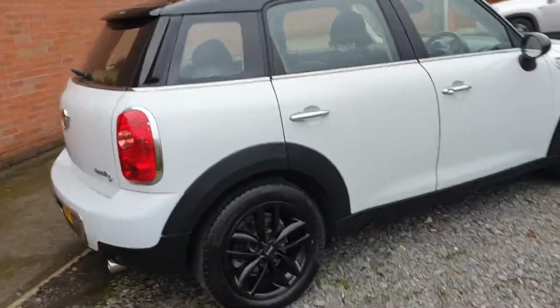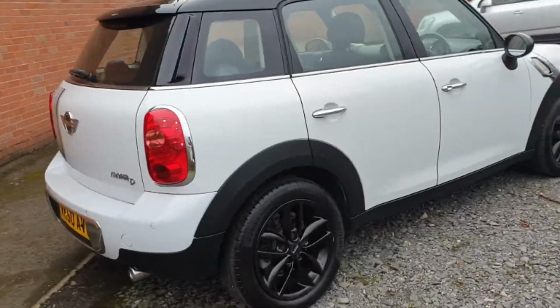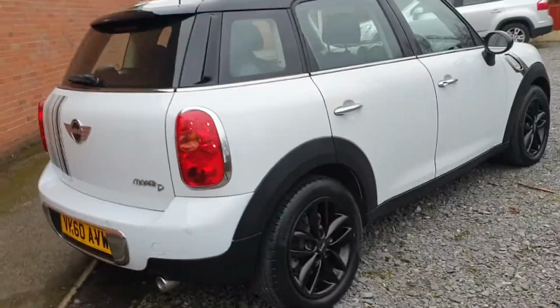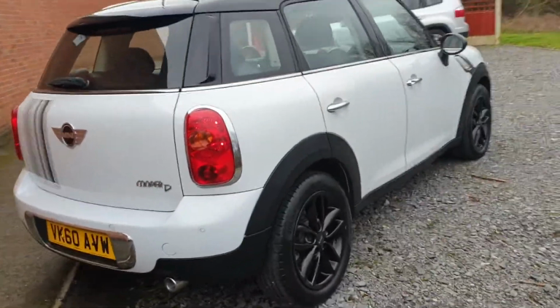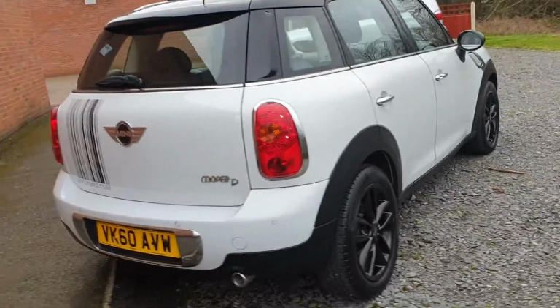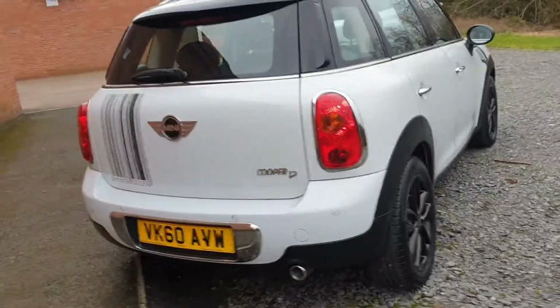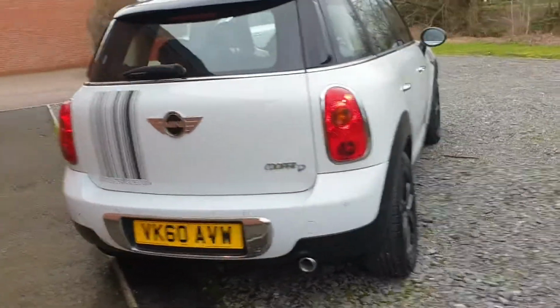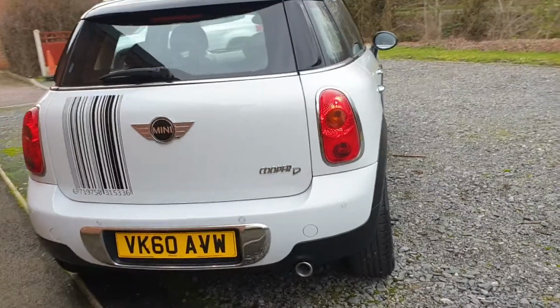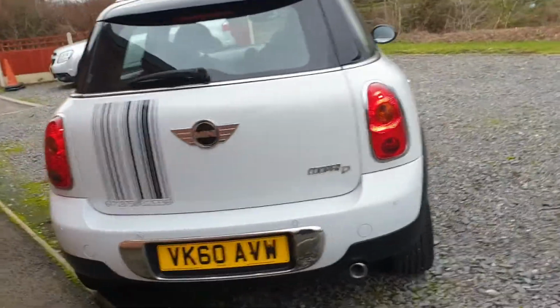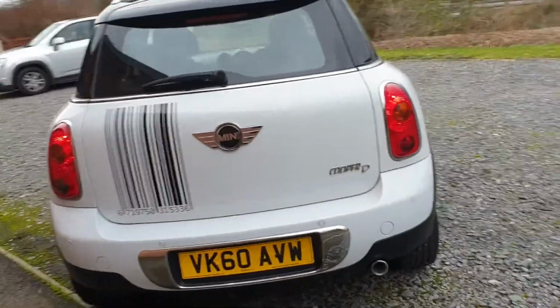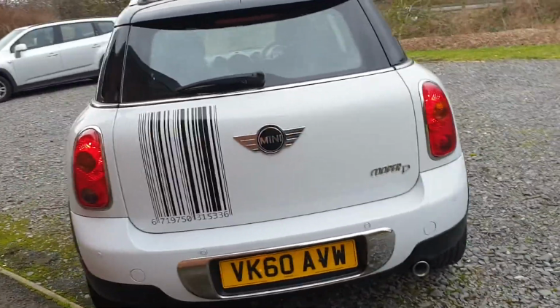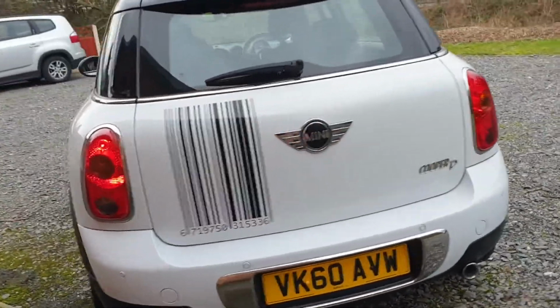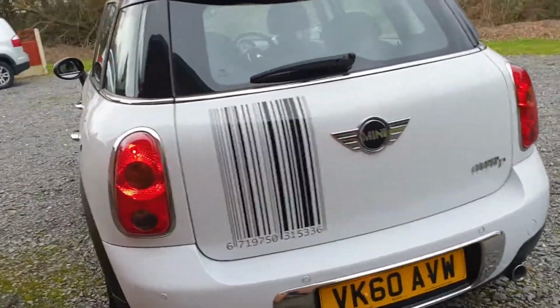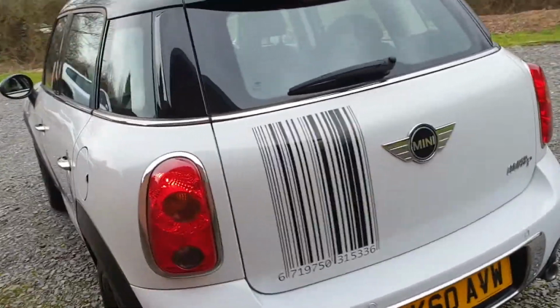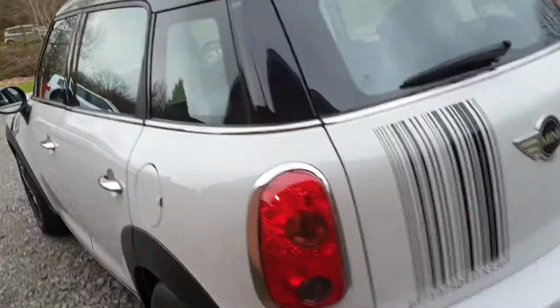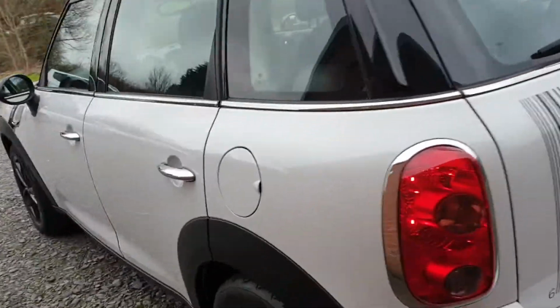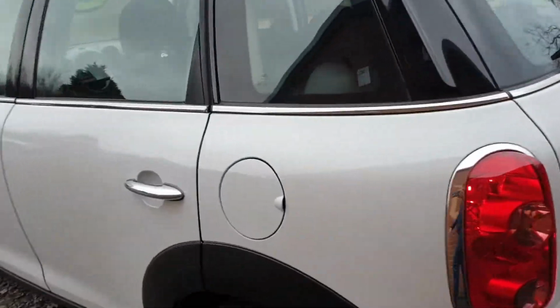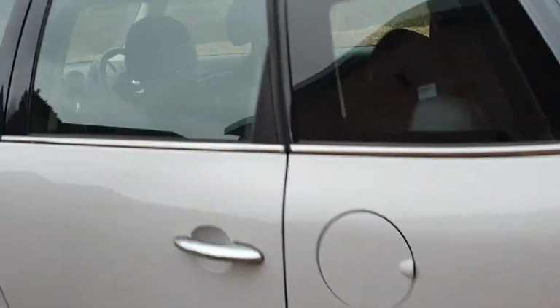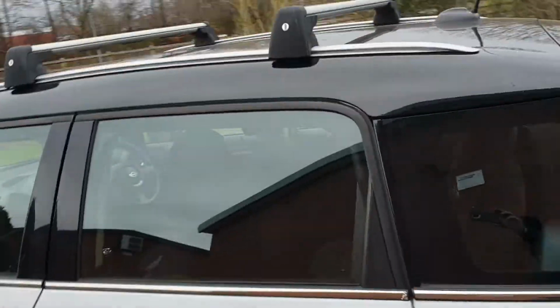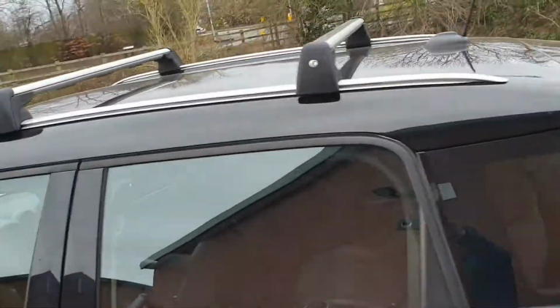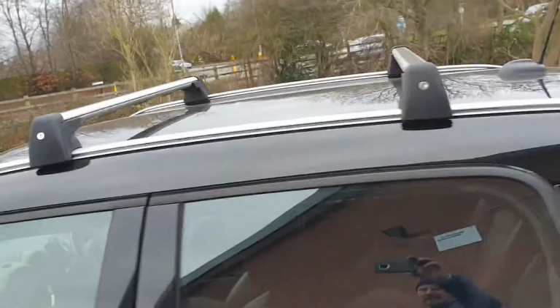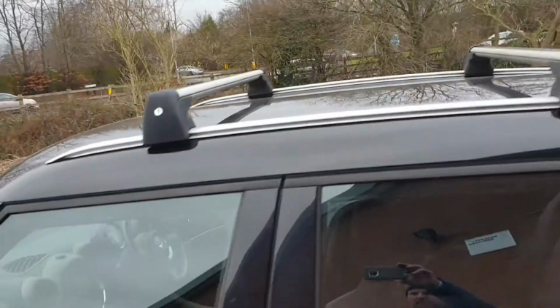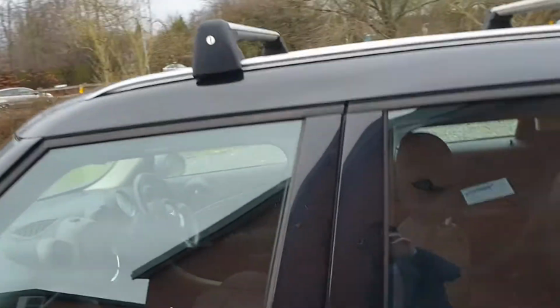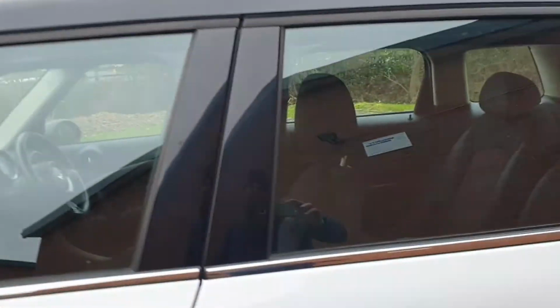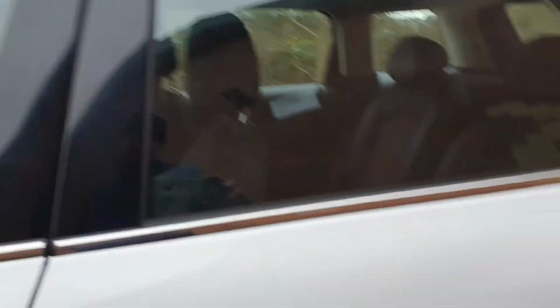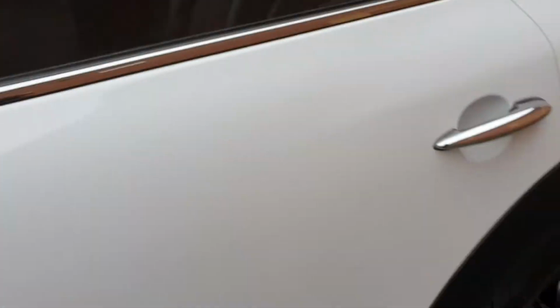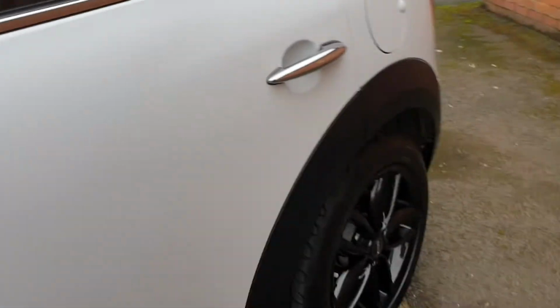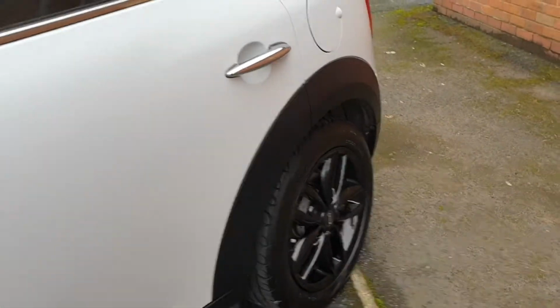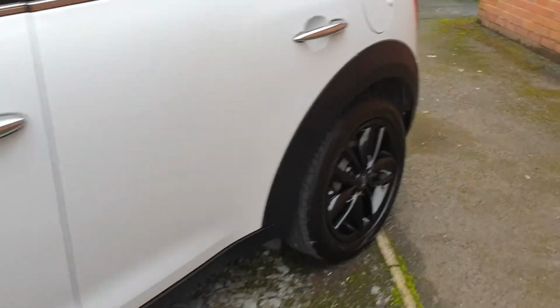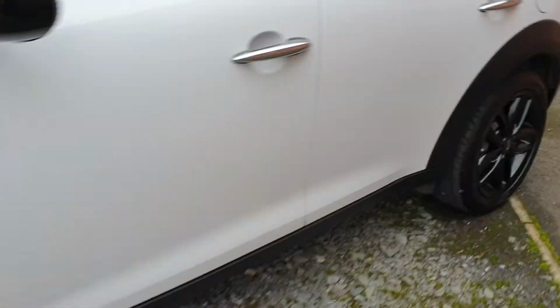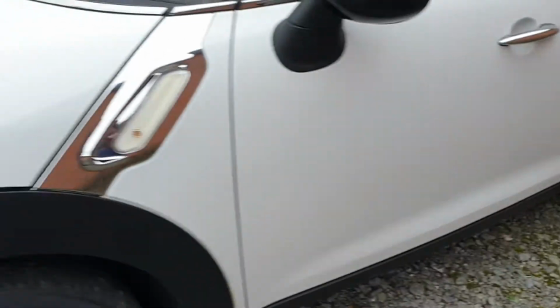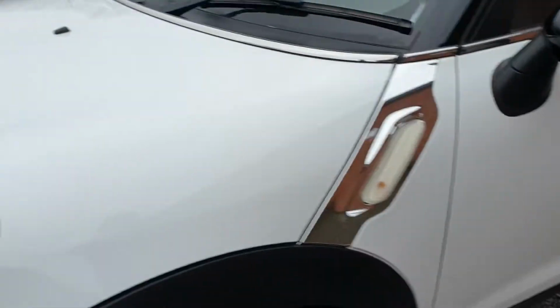Nice order all round, rear park sensors, with a limited spec as well, everything as it should be. We'll have a look inside.